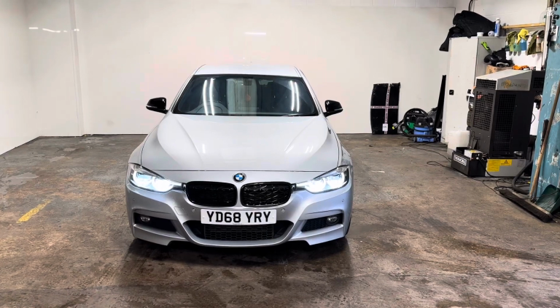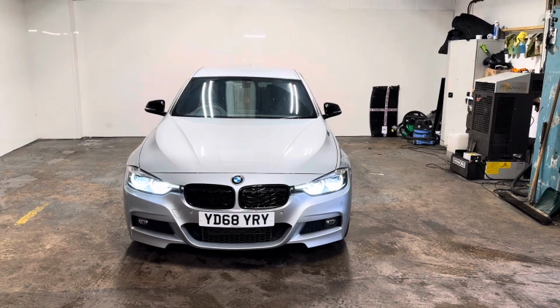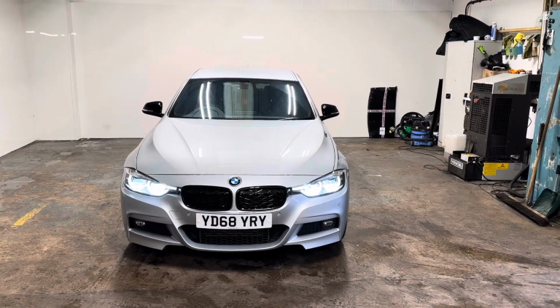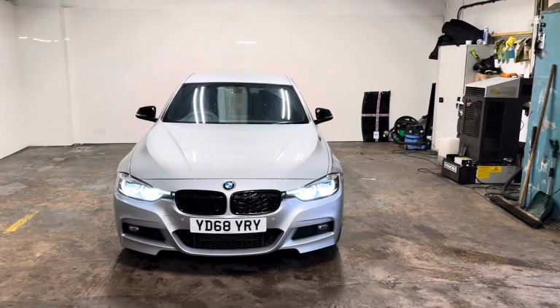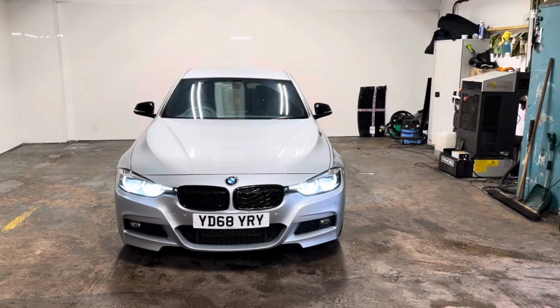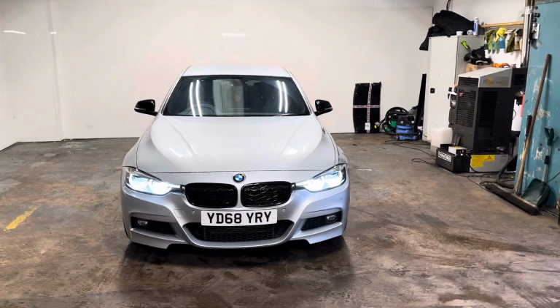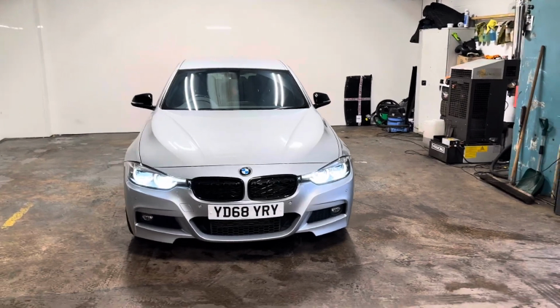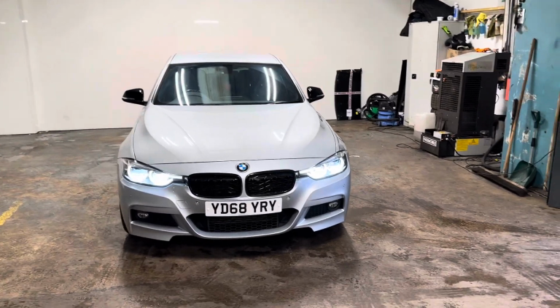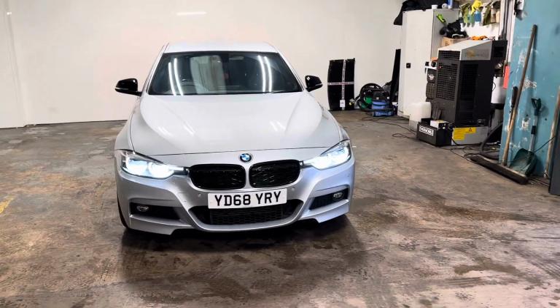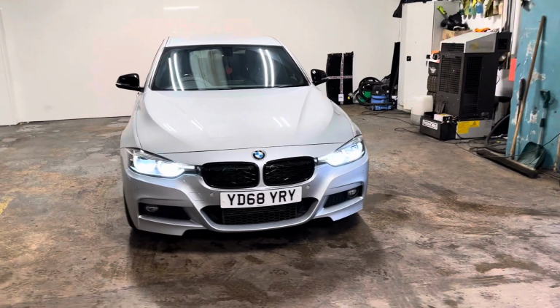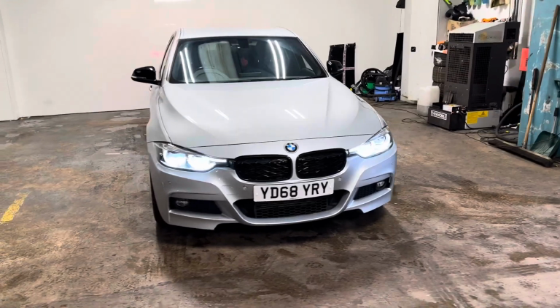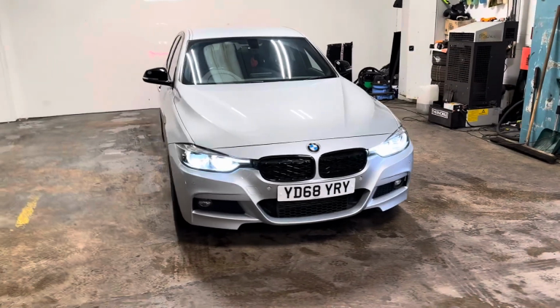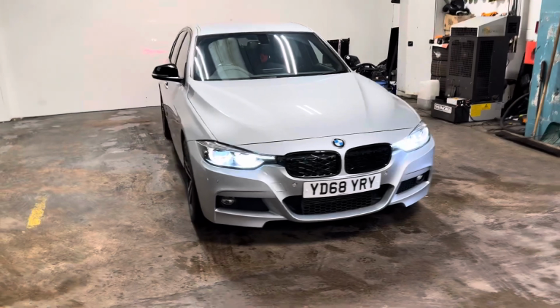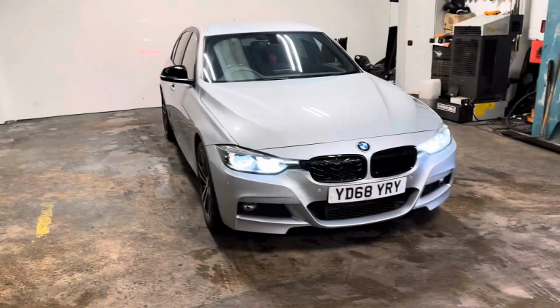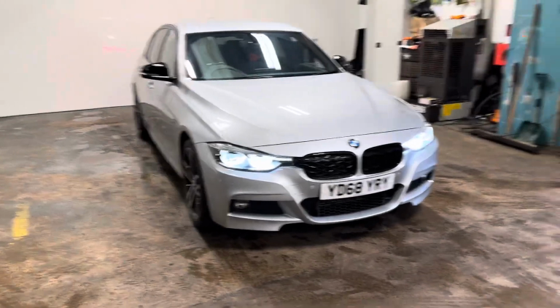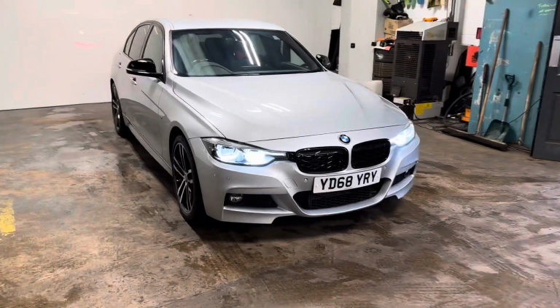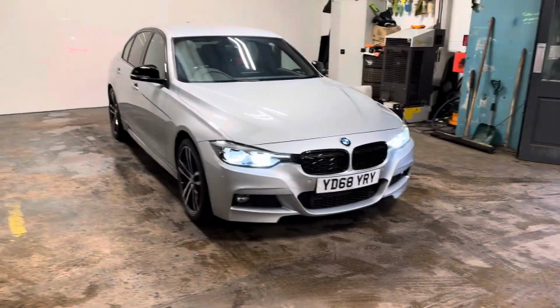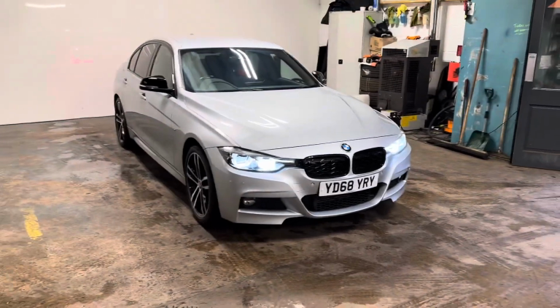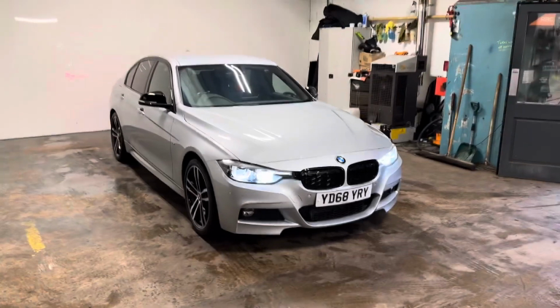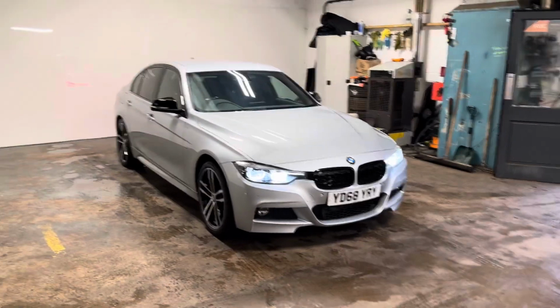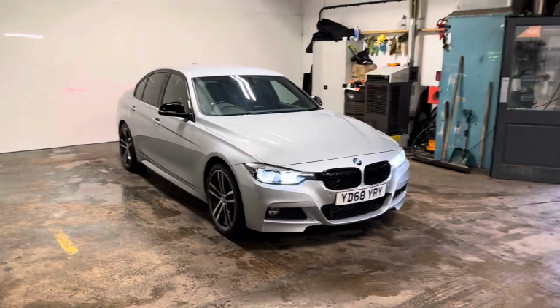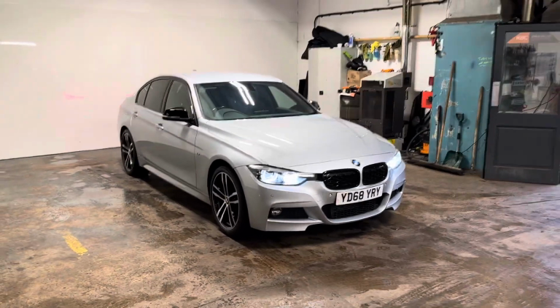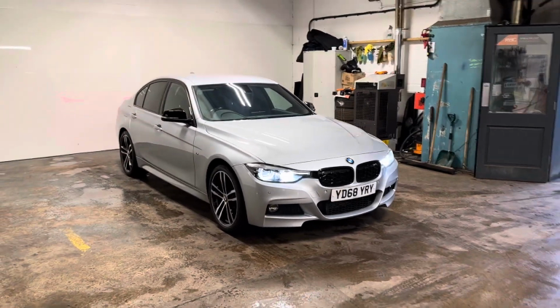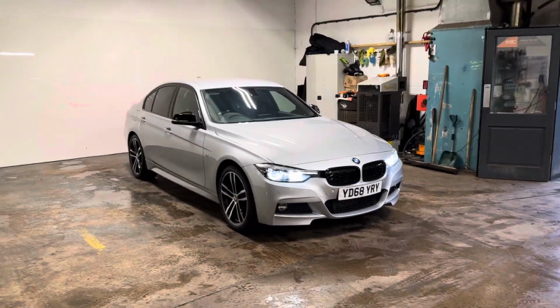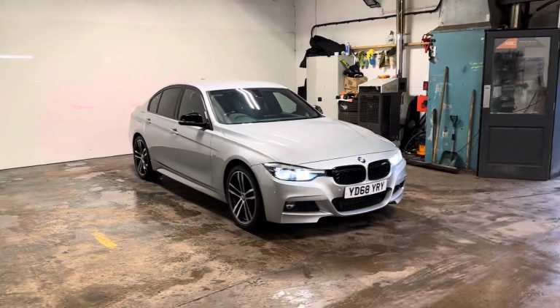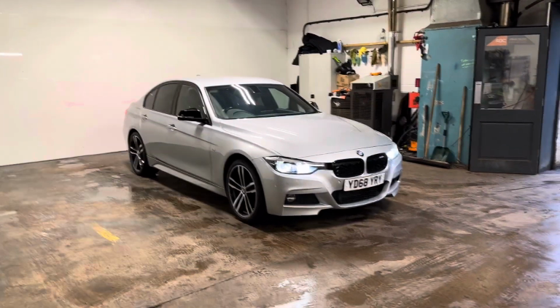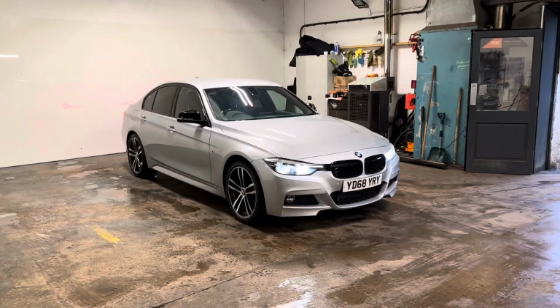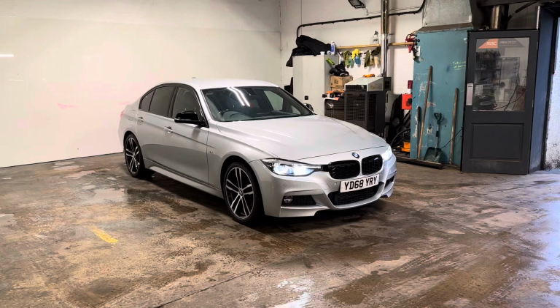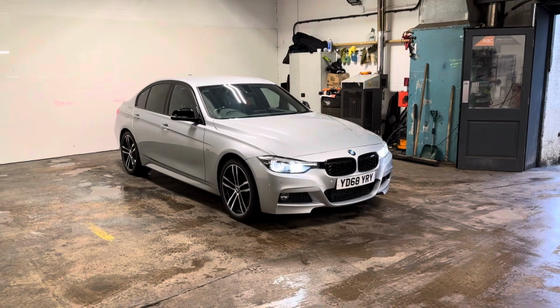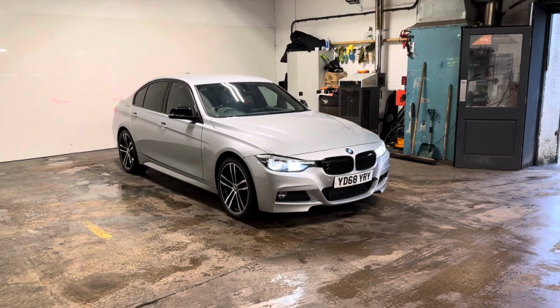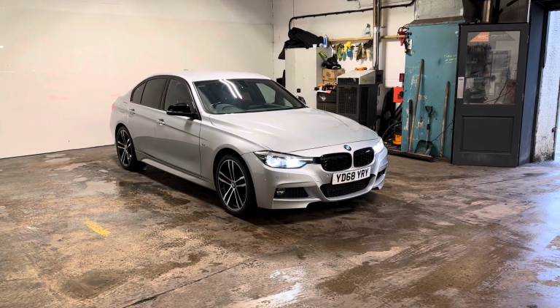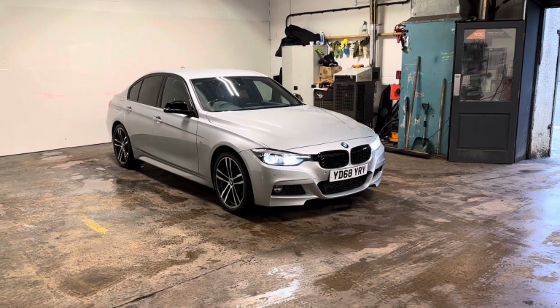Hi folks, Stephen Lindsay here from eScope Ride Used Car Centre. Just going to do a walk round of this BMW 3 Series Shadow Edition. Quite beautiful motor car.